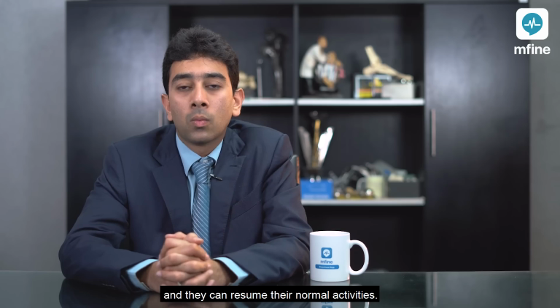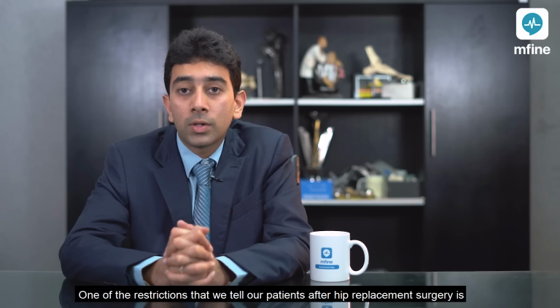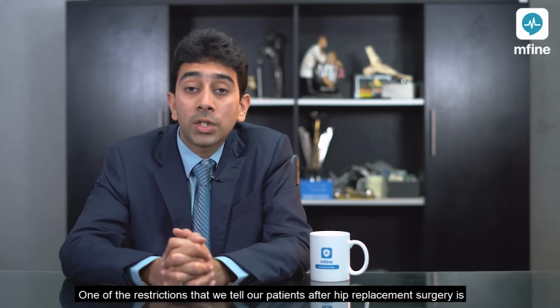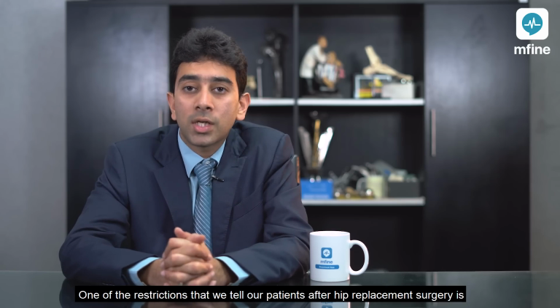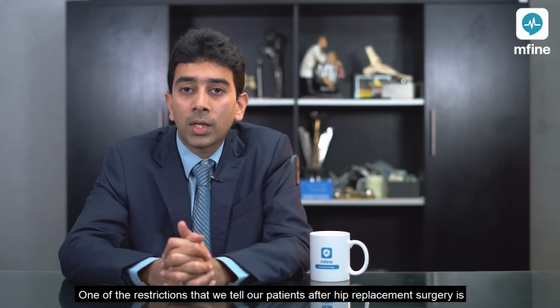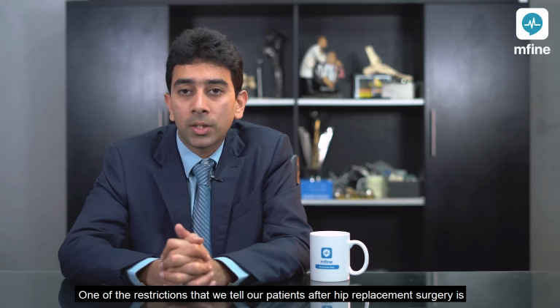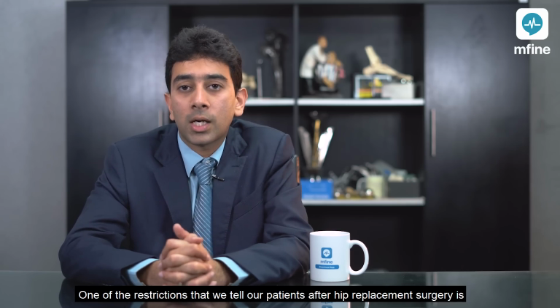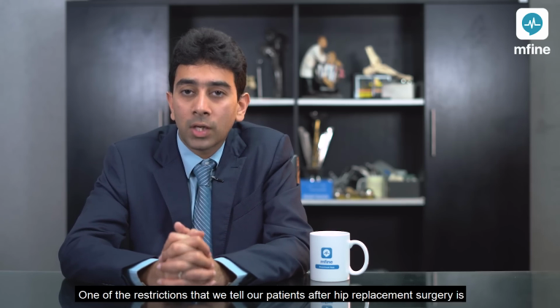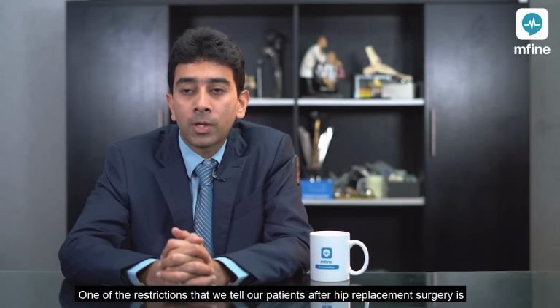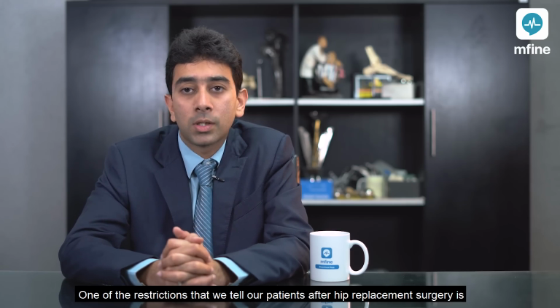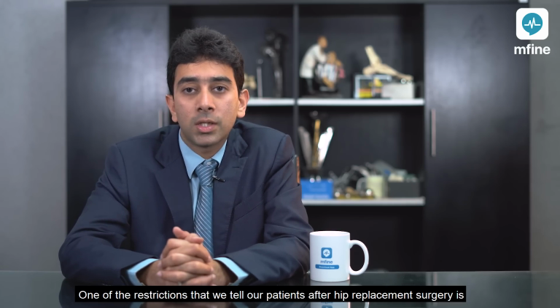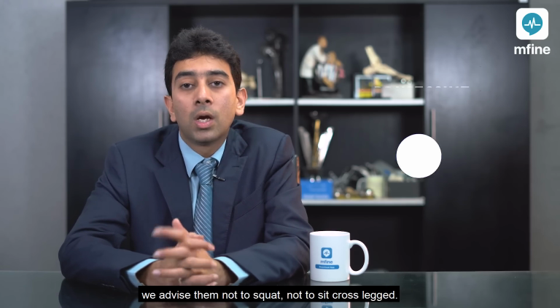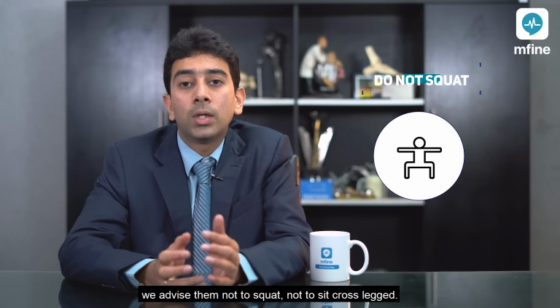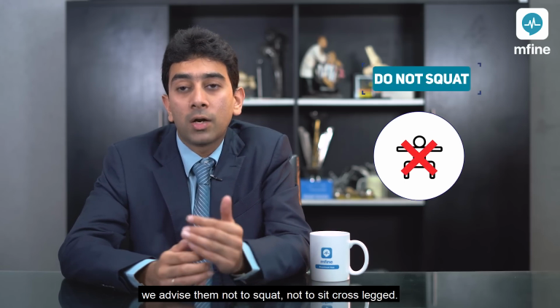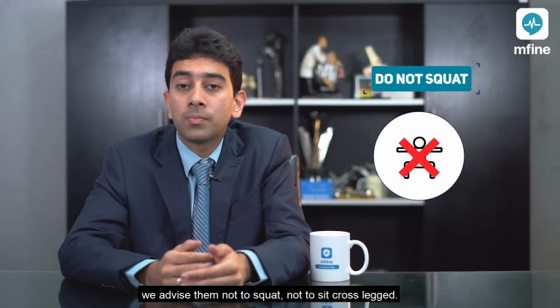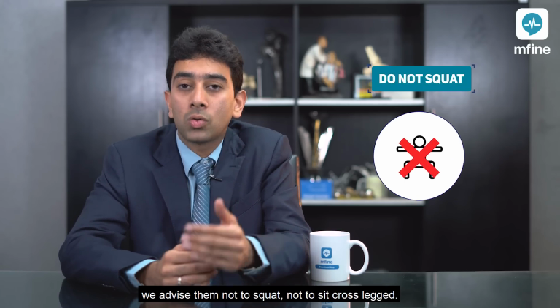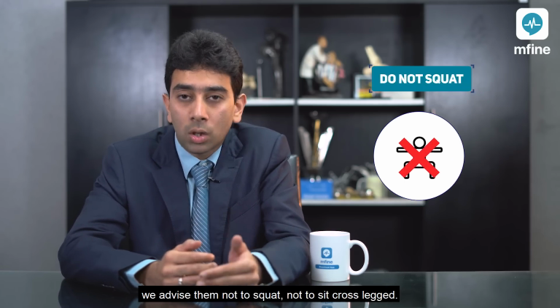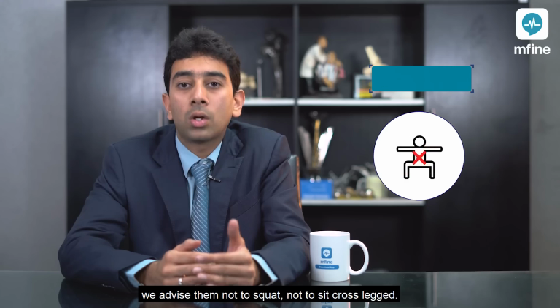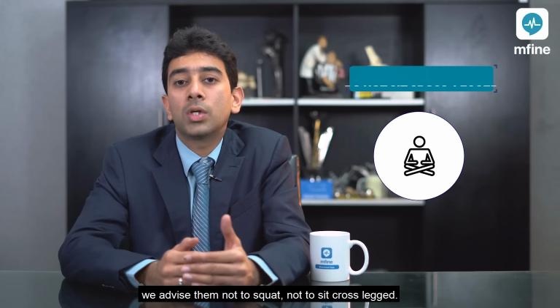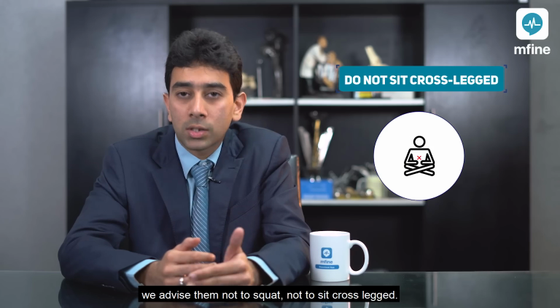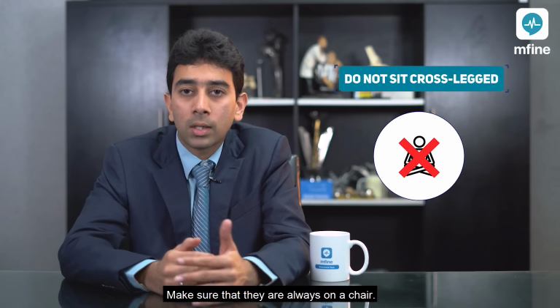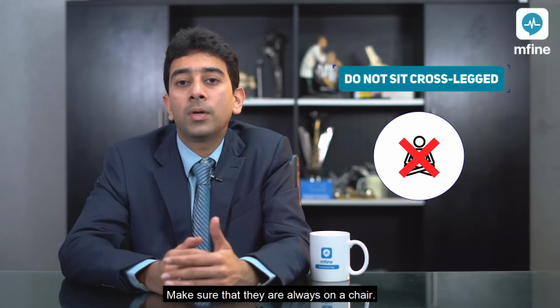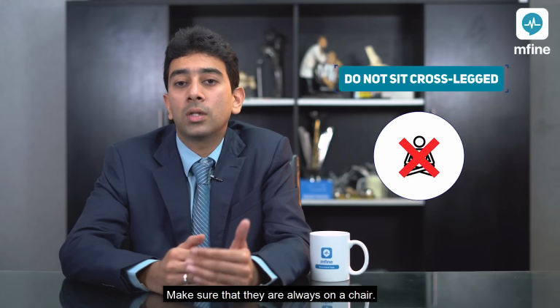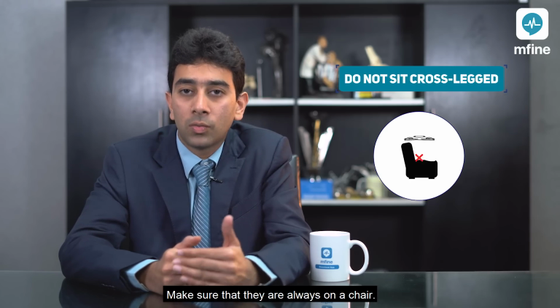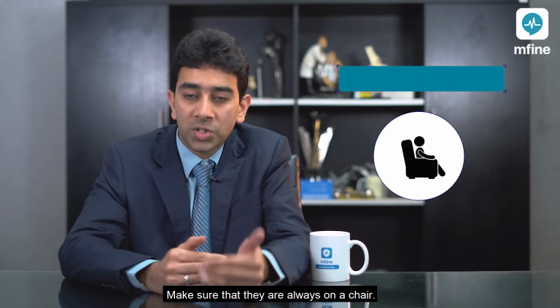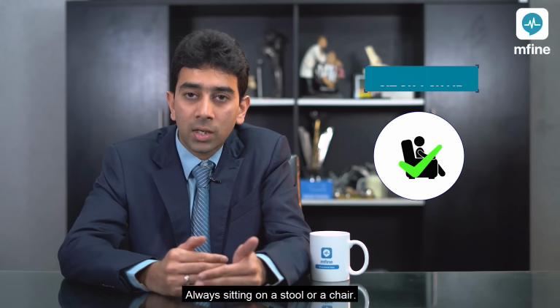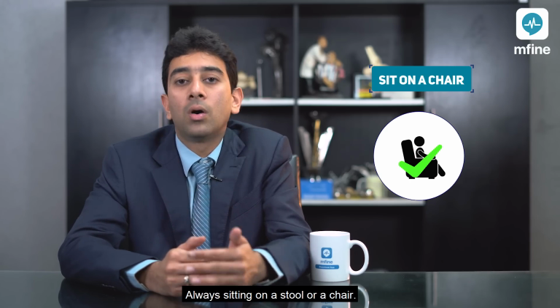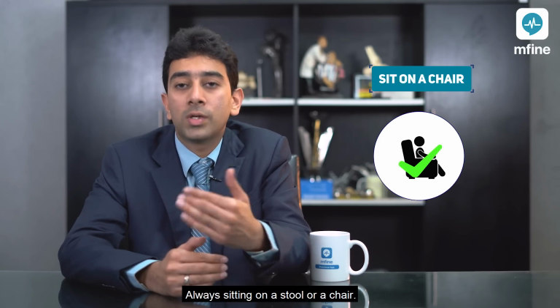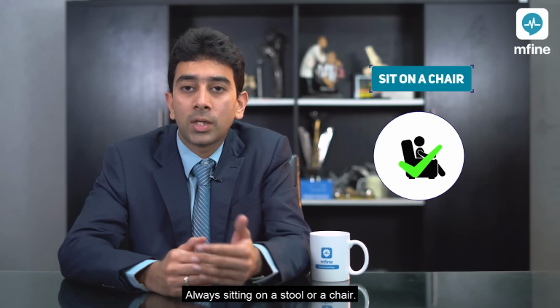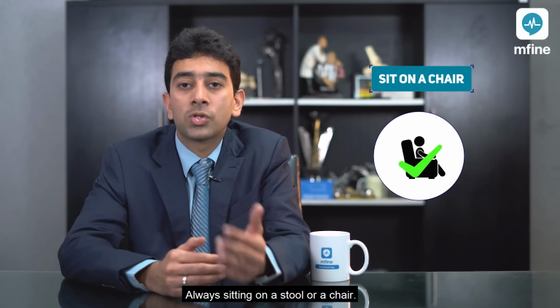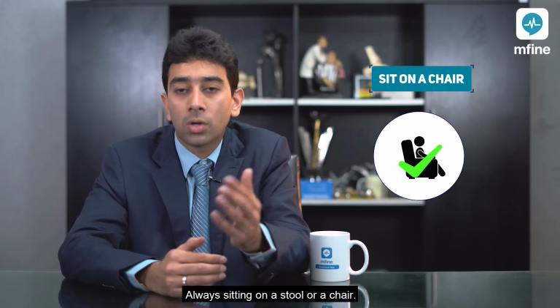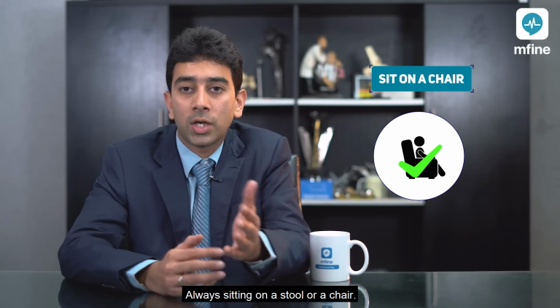One of the restrictions we tell our patients after hip replacement surgery is we advise them not to squat and not to sit cross-legged. Make sure that they're always sitting on a stool or a chair.